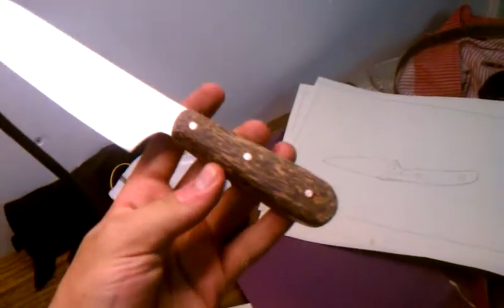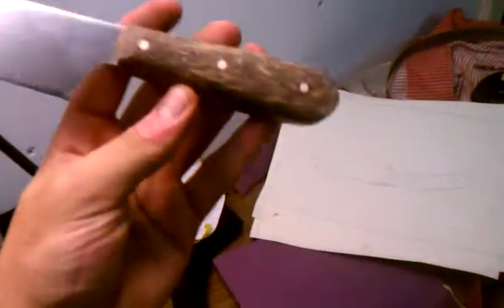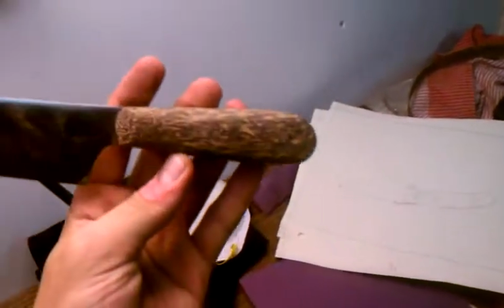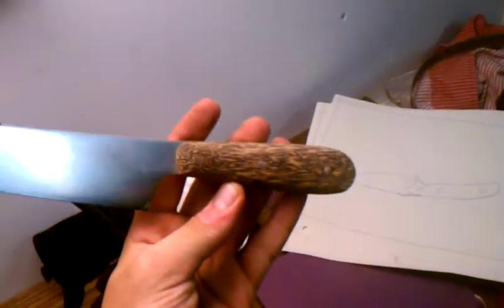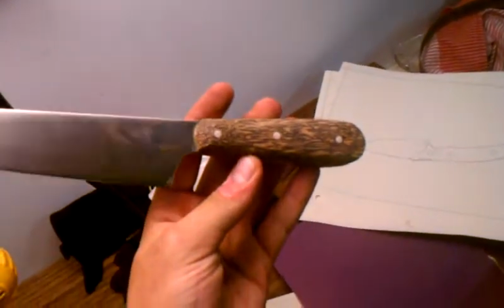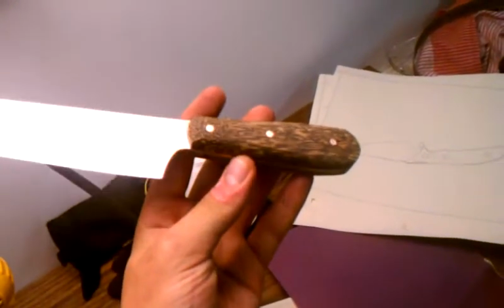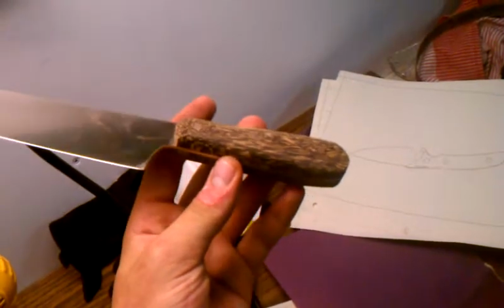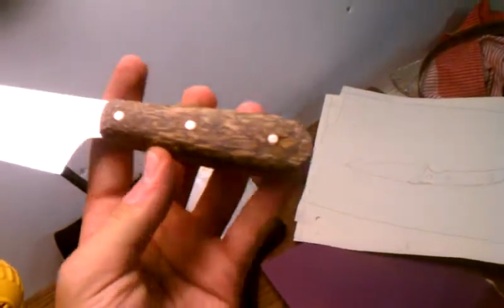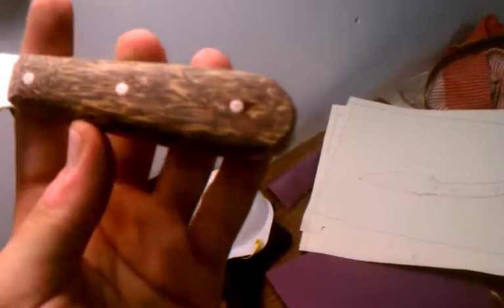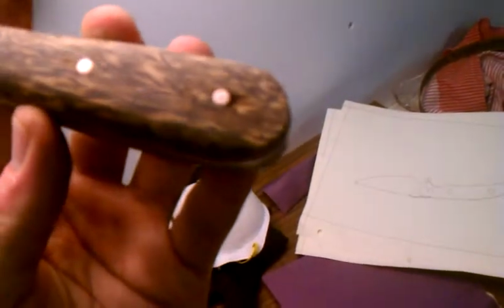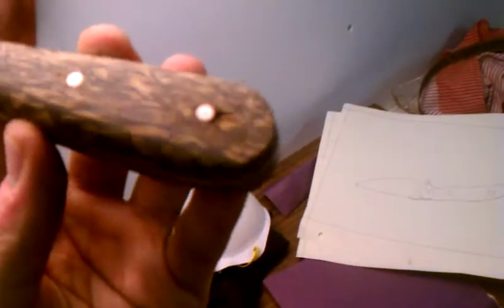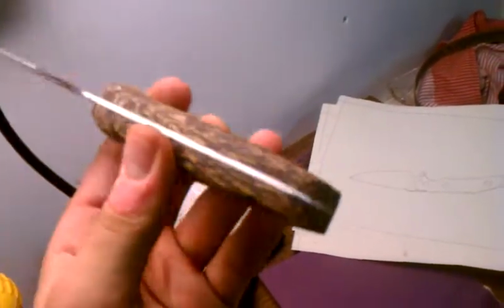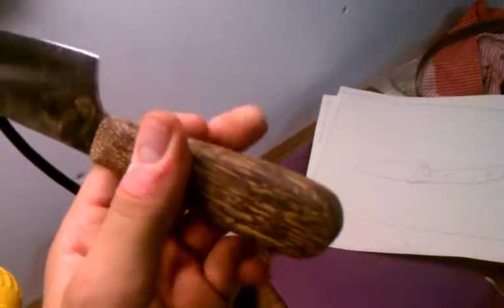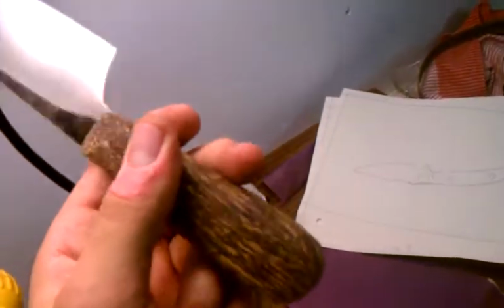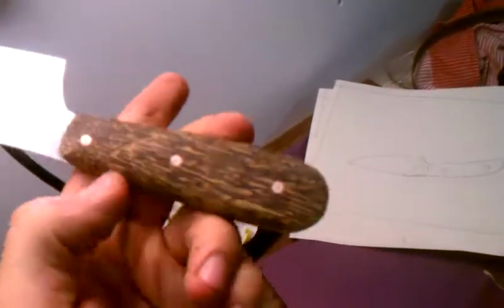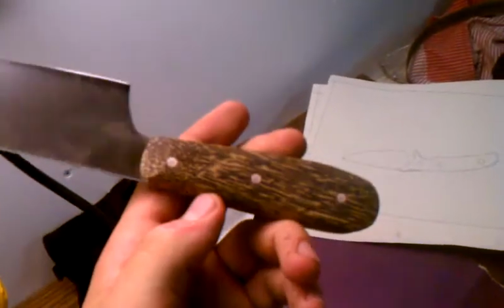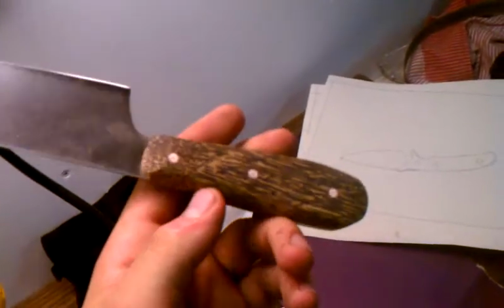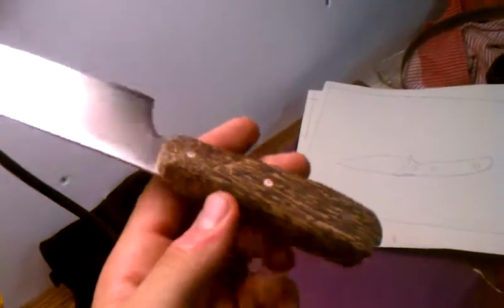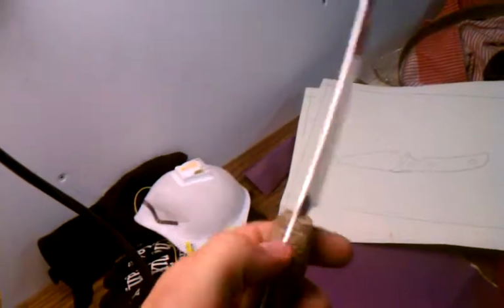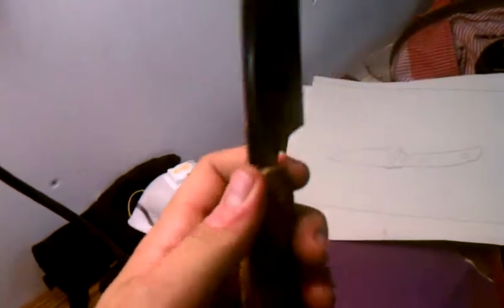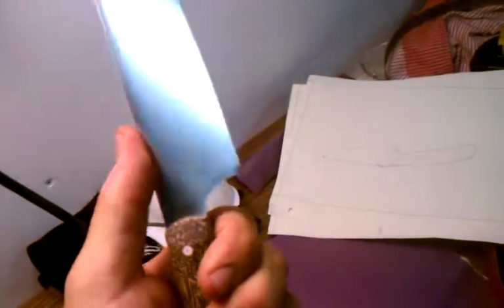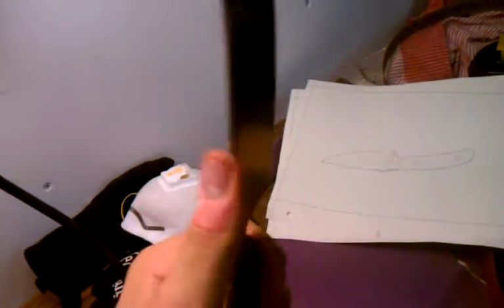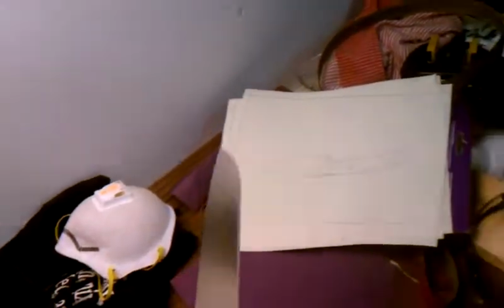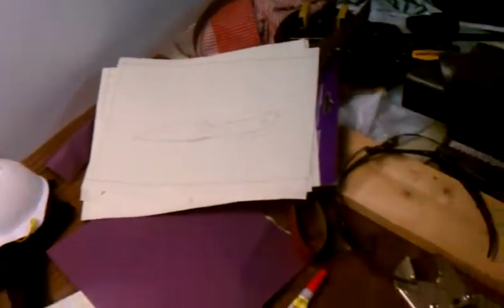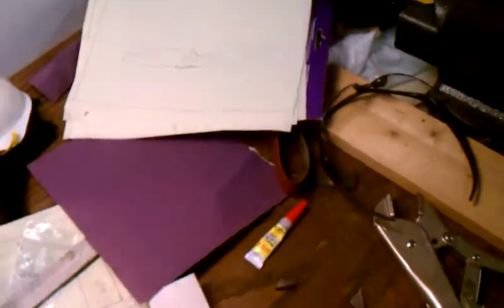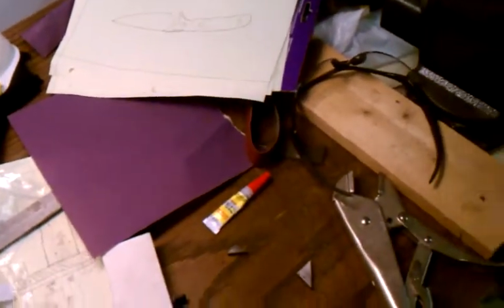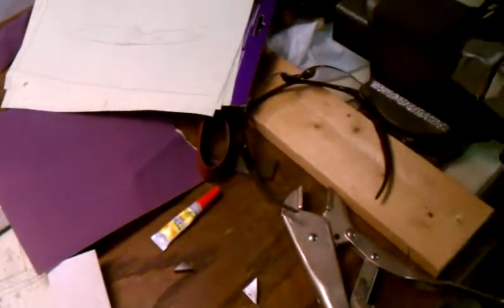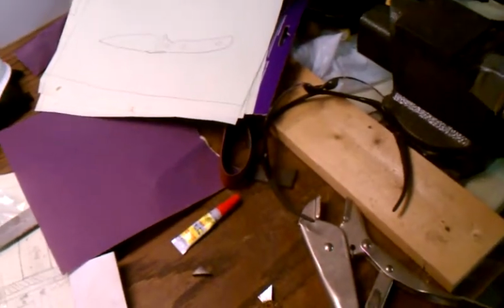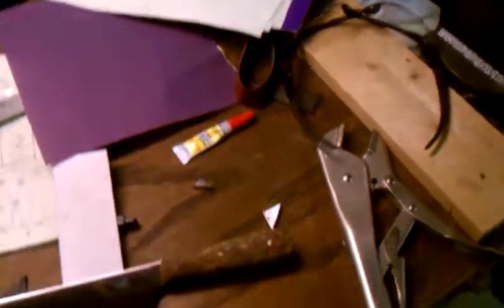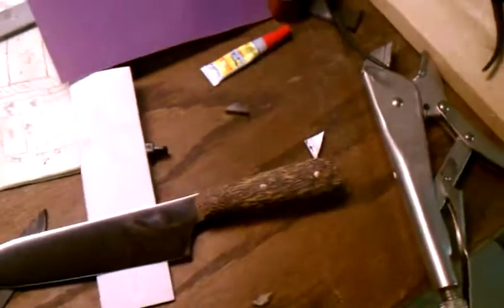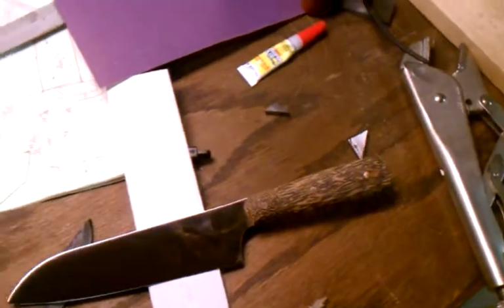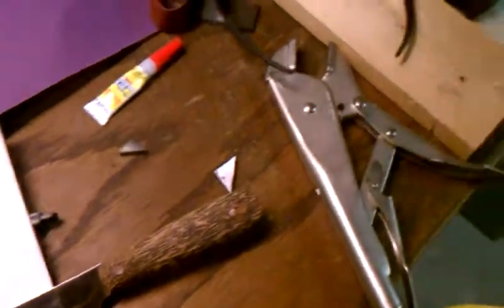I'm going to finish that up. I just epoxied it last night, so I need to pick up some epoxy to patch these little holes. Should be a pretty cool knife actually — I'm excited to see it finished. It's gonna be really, really pretty.